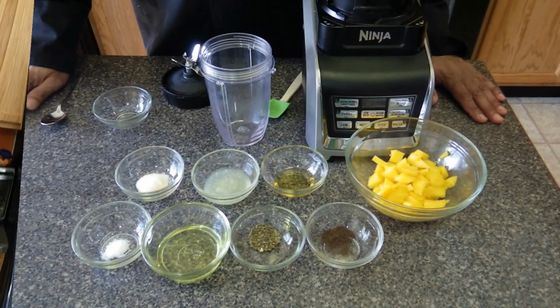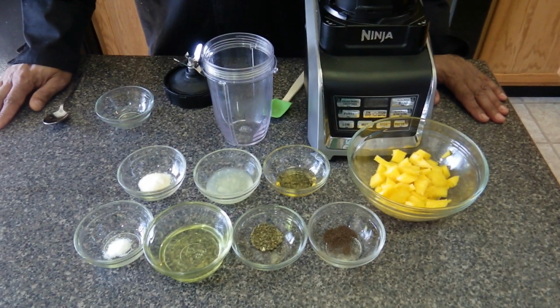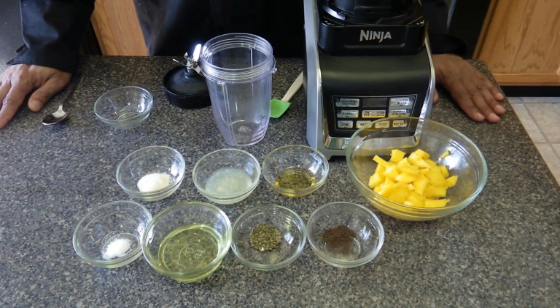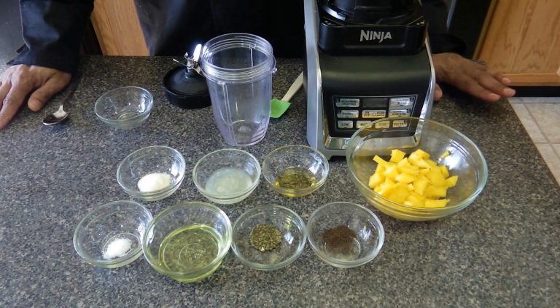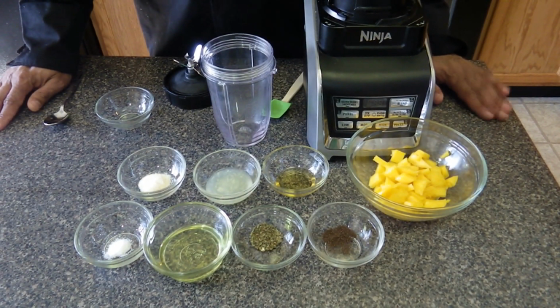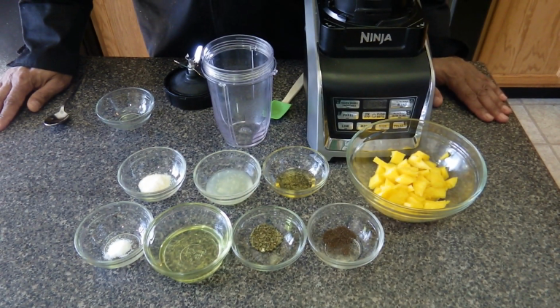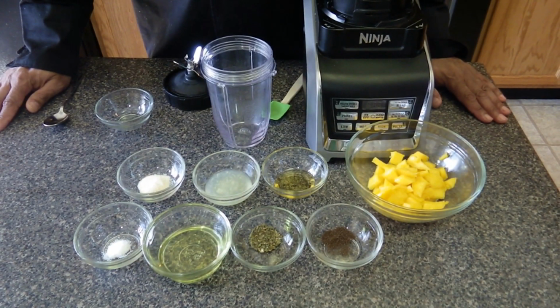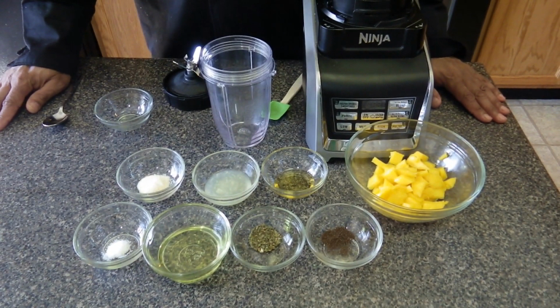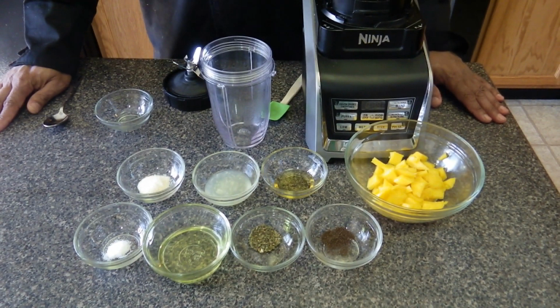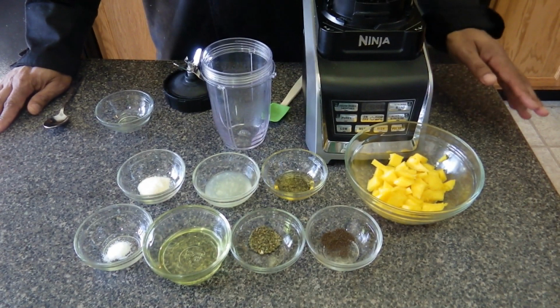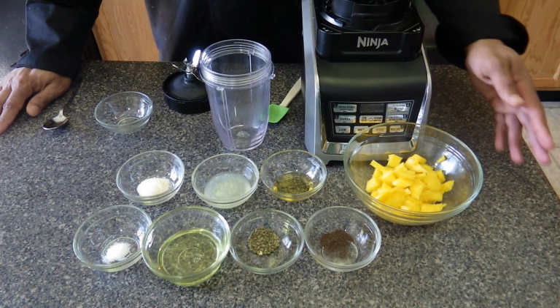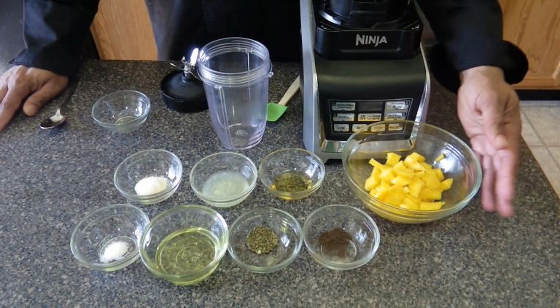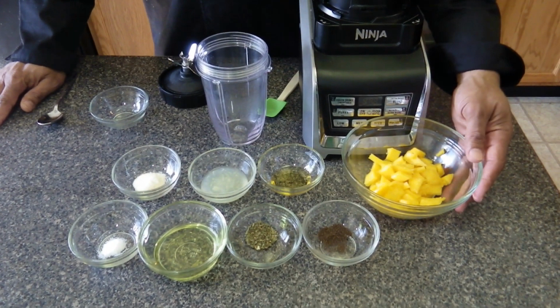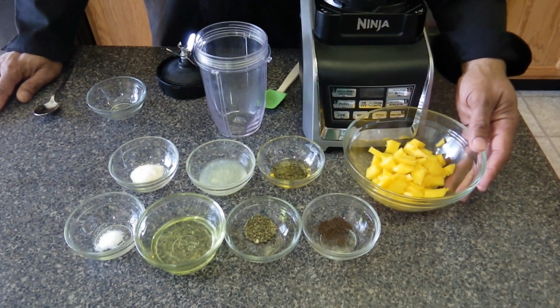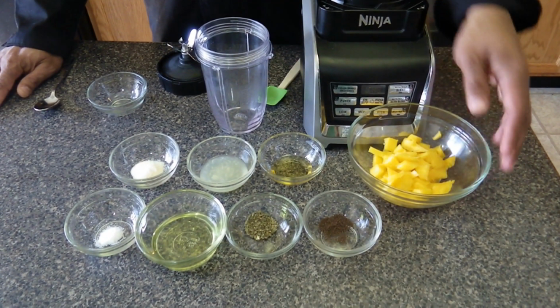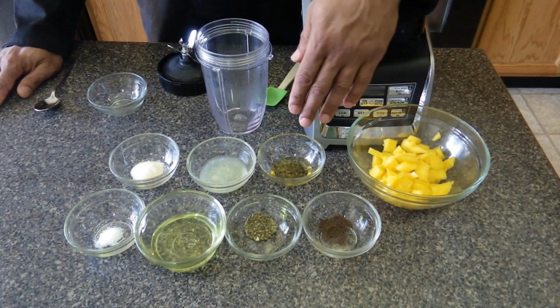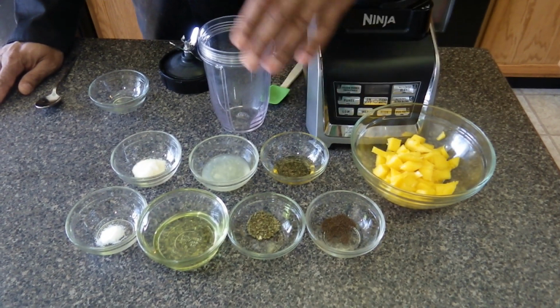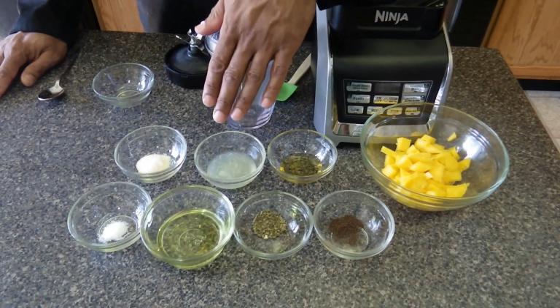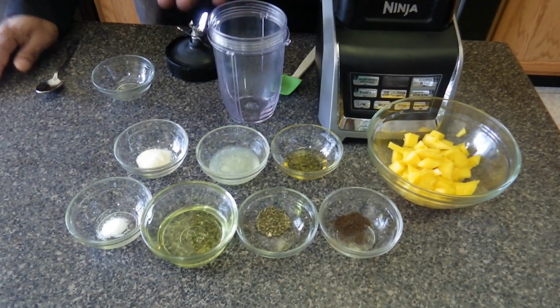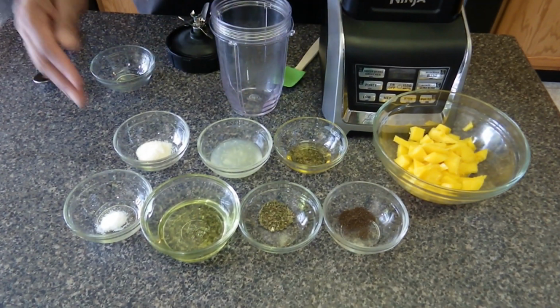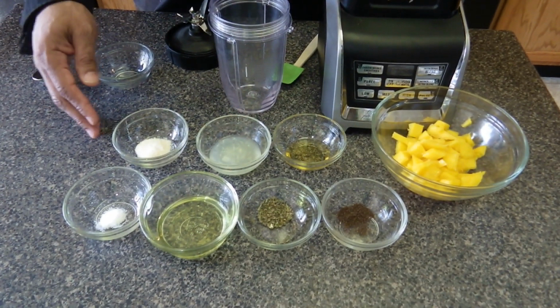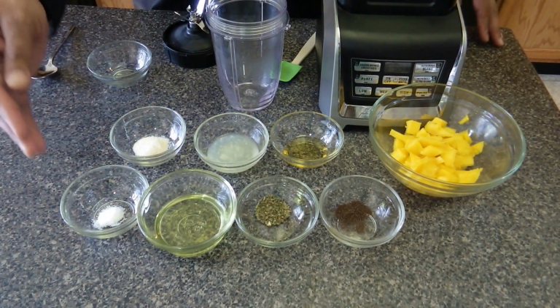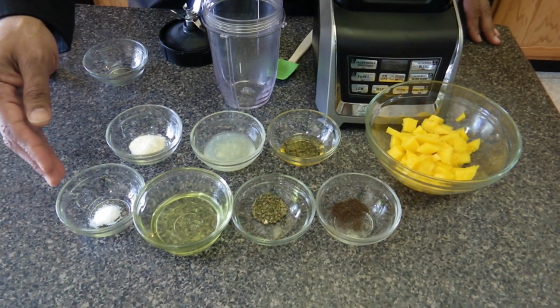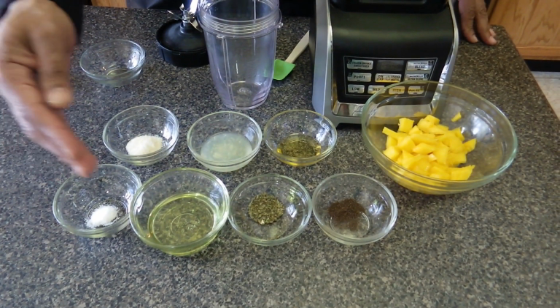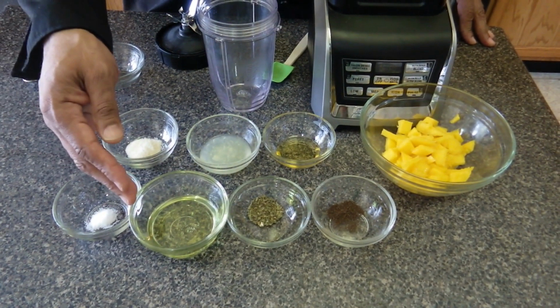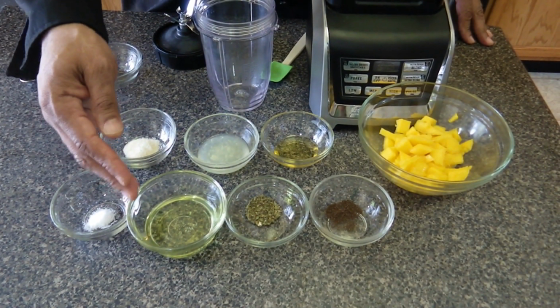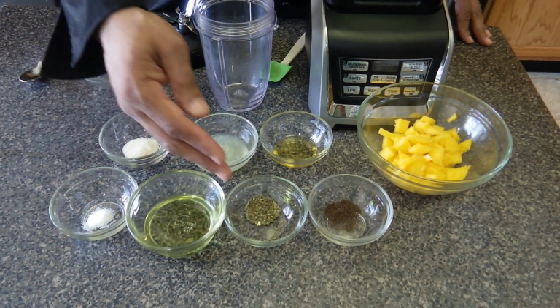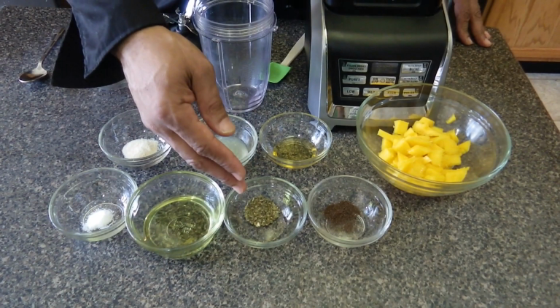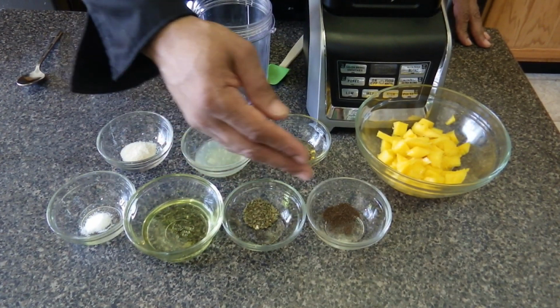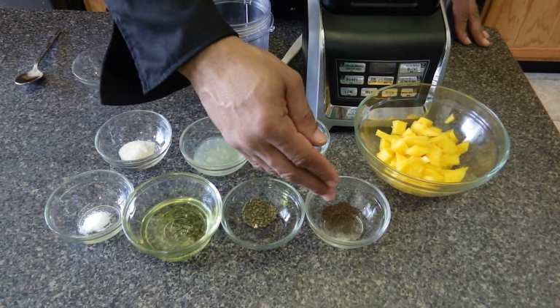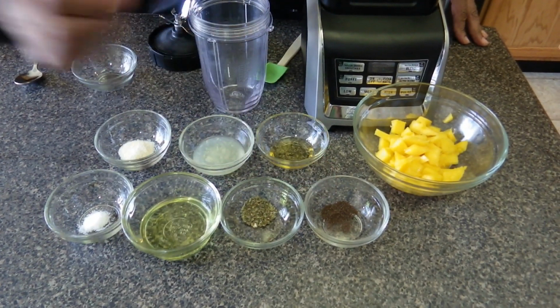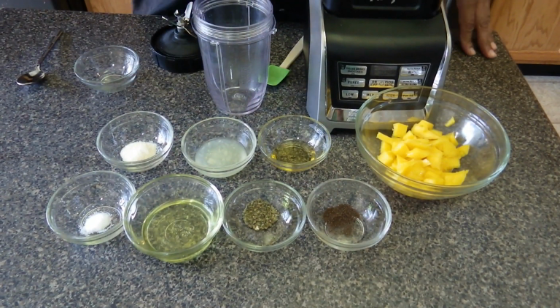The first dressing we're making is the mango papaya seed. The ingredients we're using are mangoes, agave, lime juice, onion powder, sea salt, grapeseed oil, basil, and ground papaya seed.